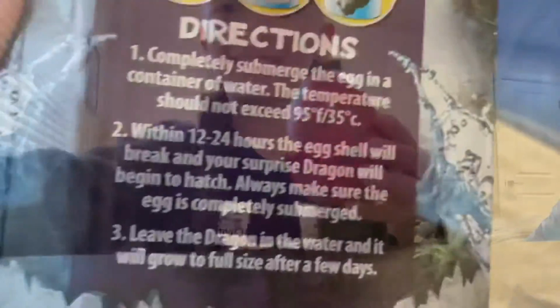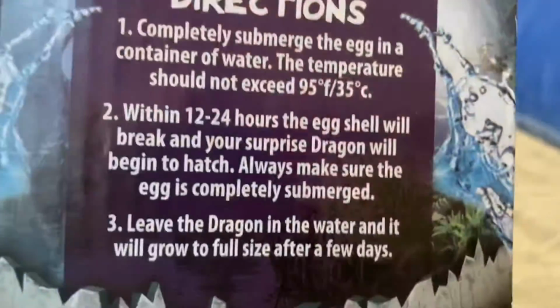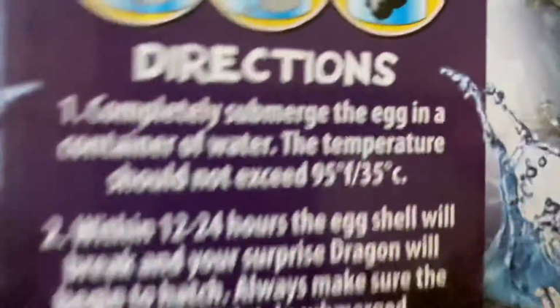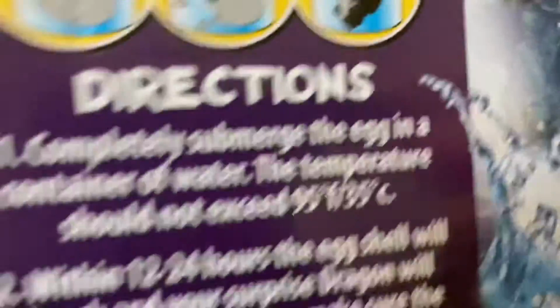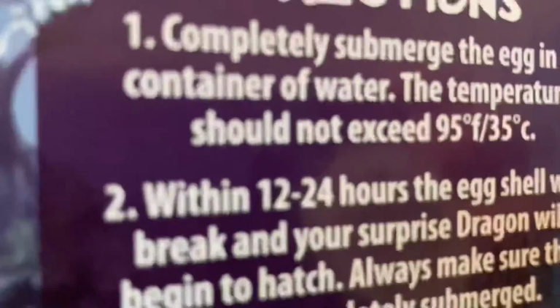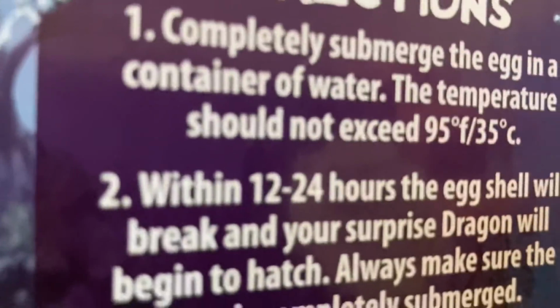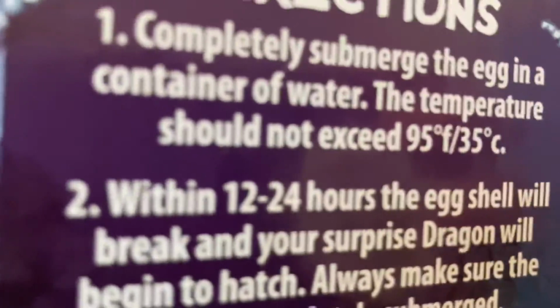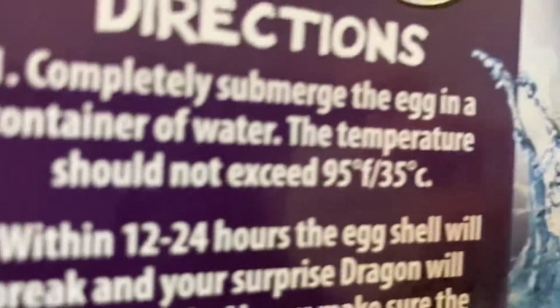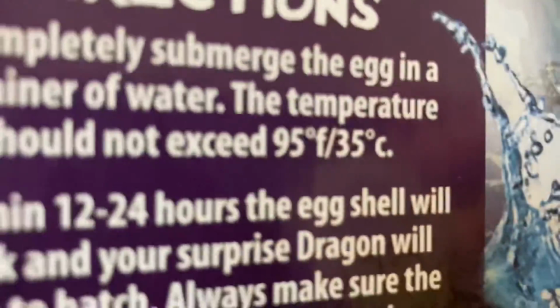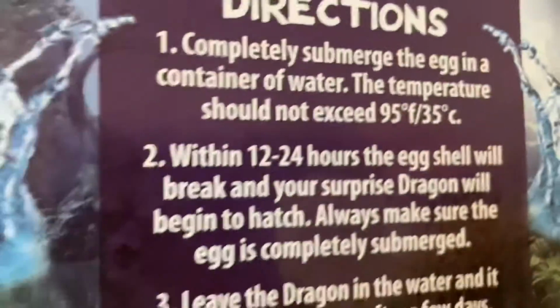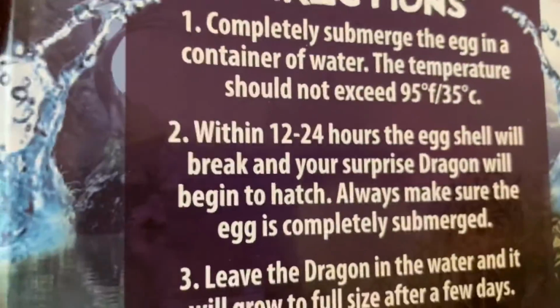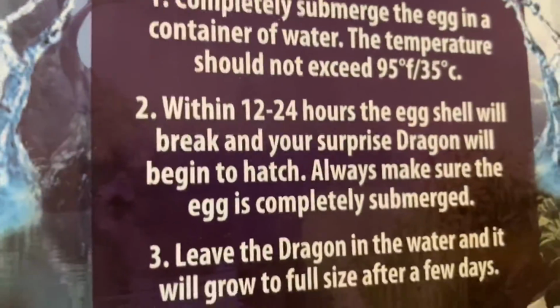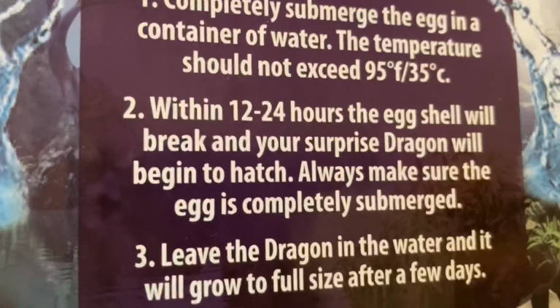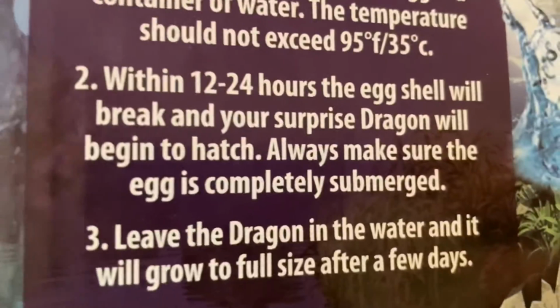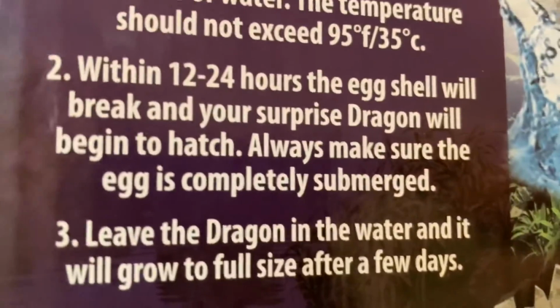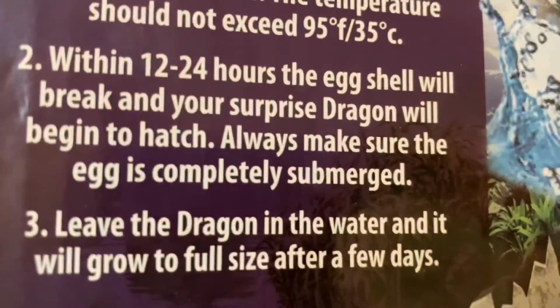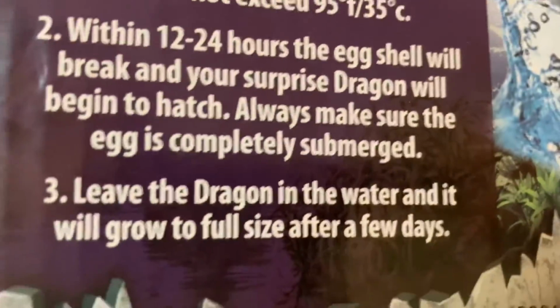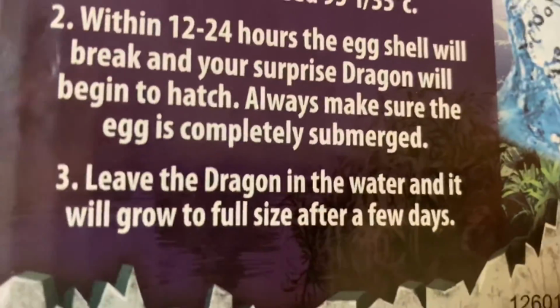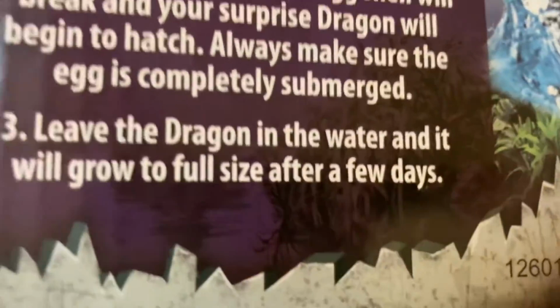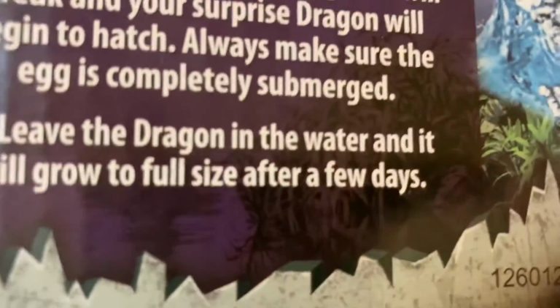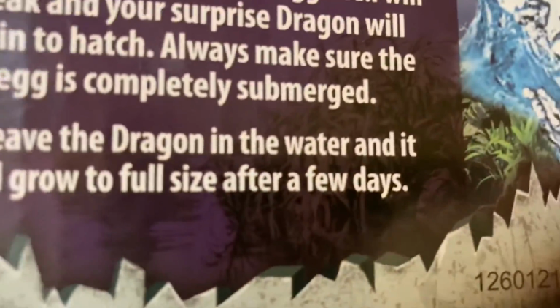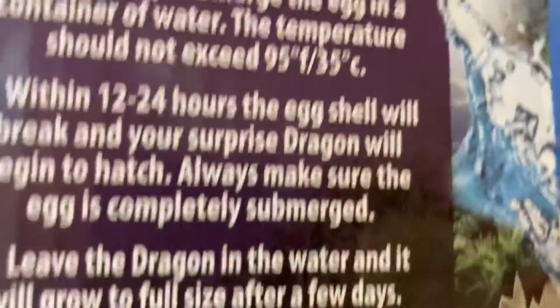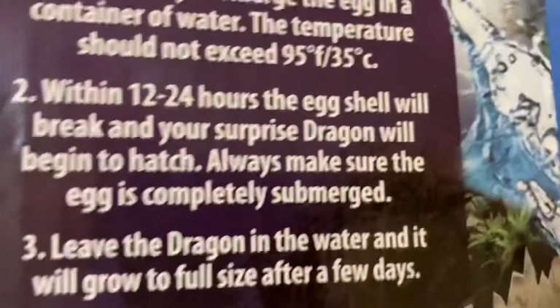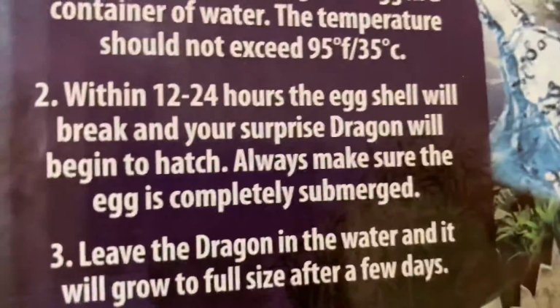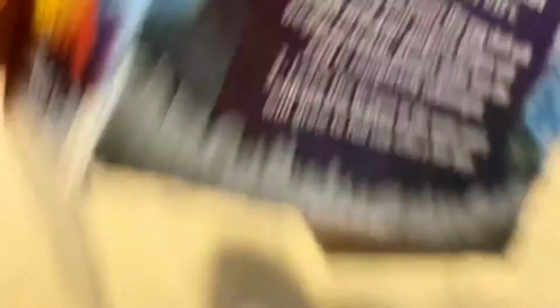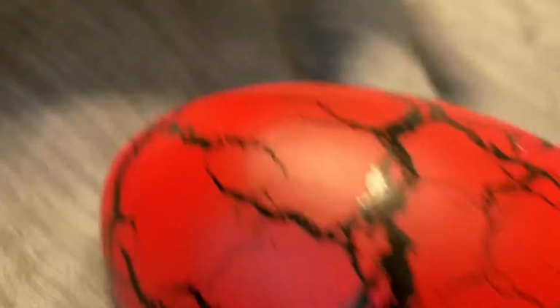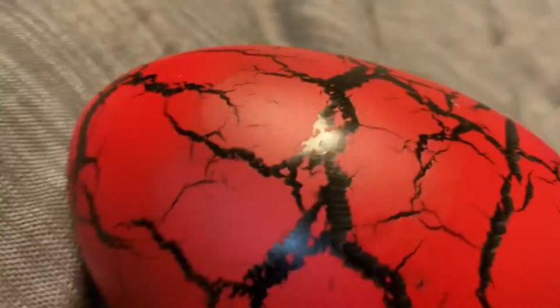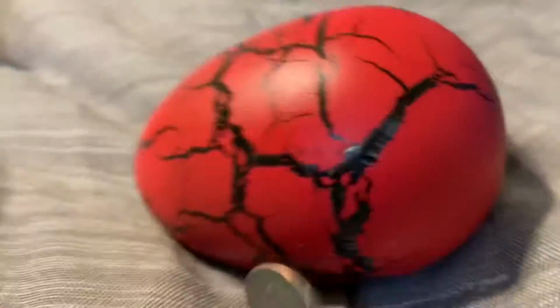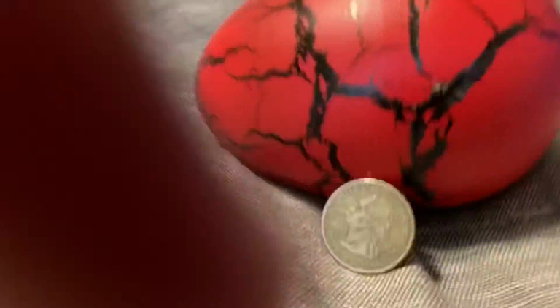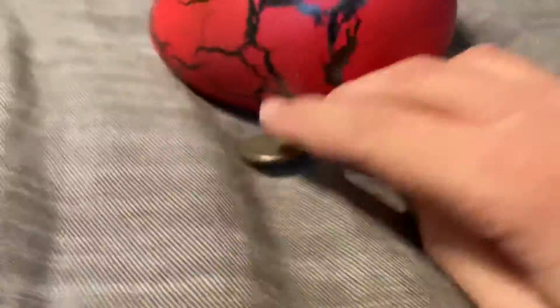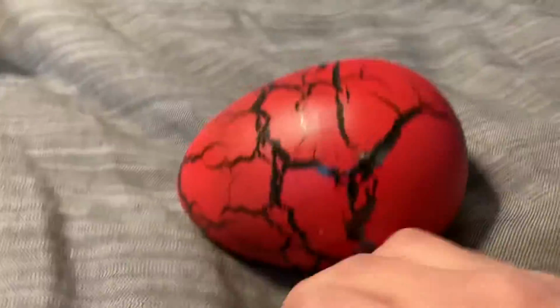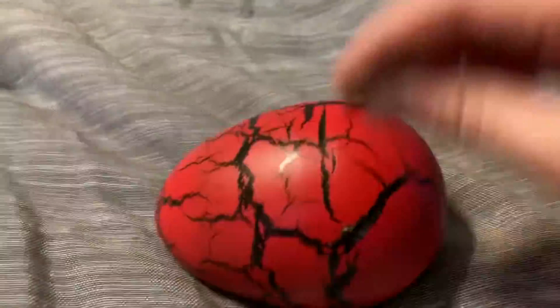I'm reading the instructions, and it says grab a hammer and break it. I didn't find a hammer, but I got a quarter.